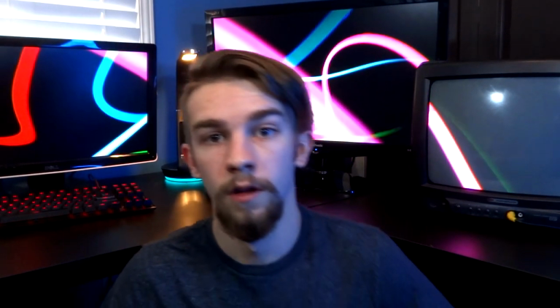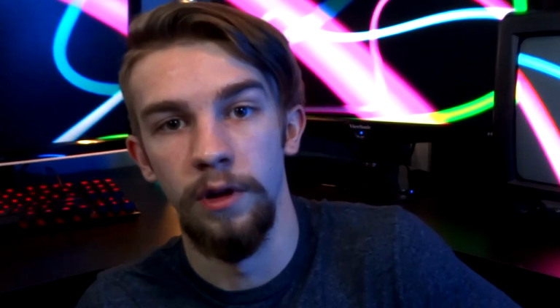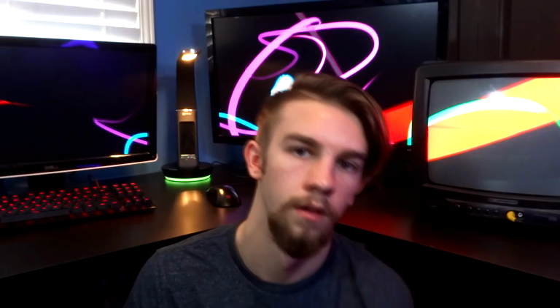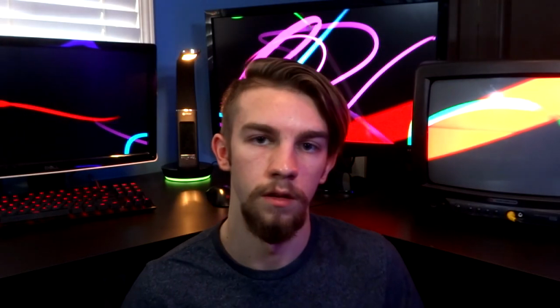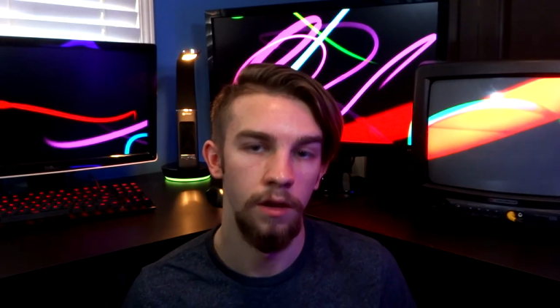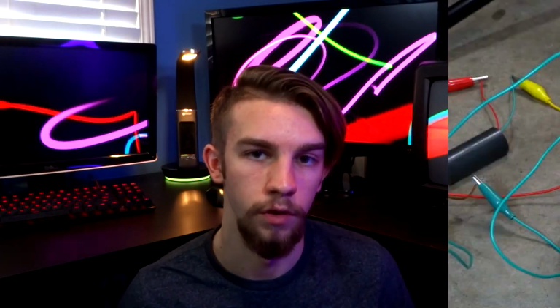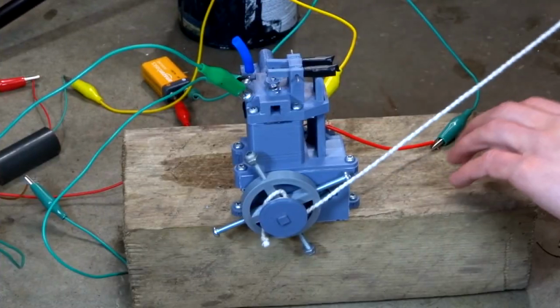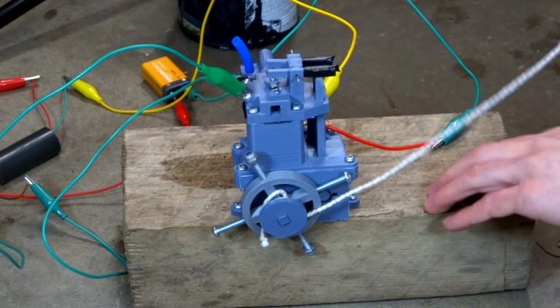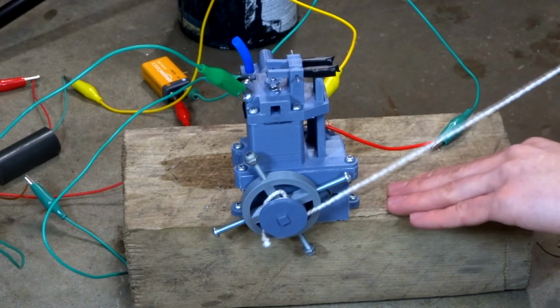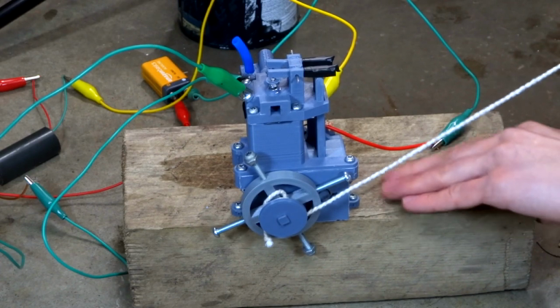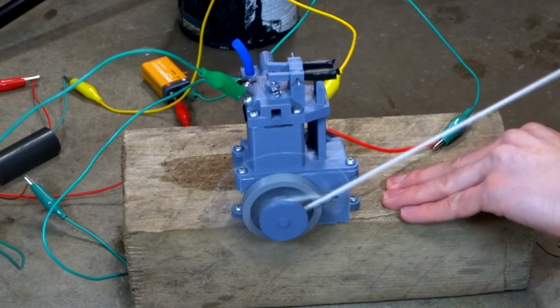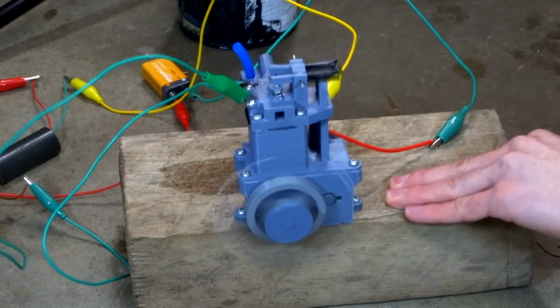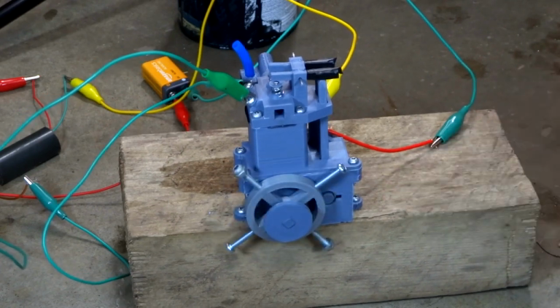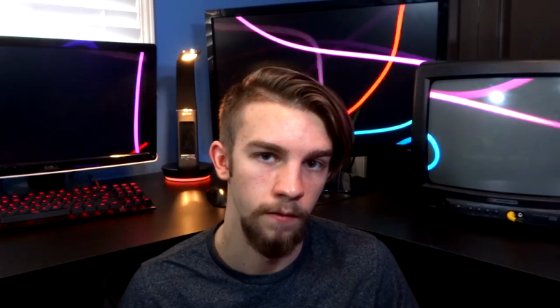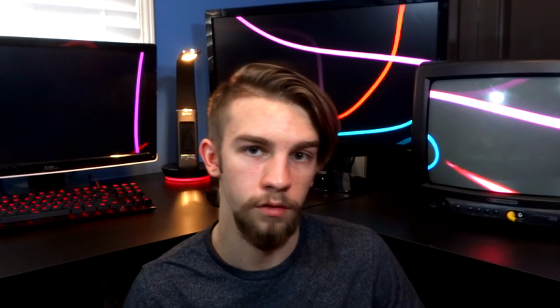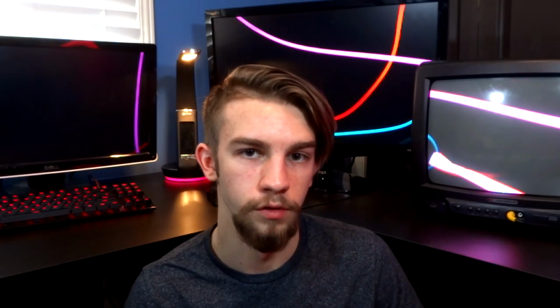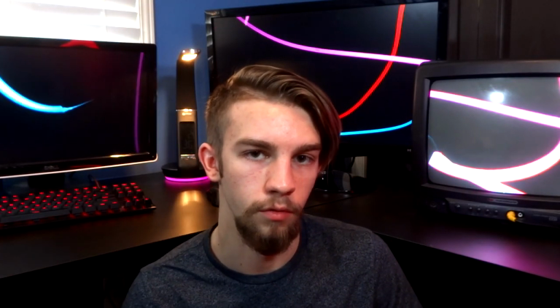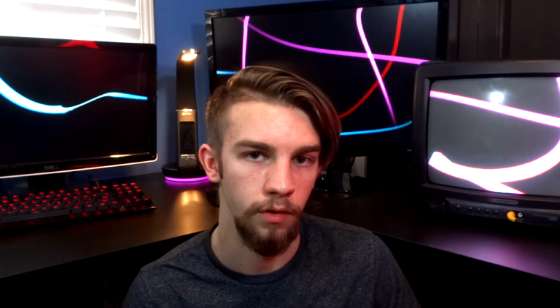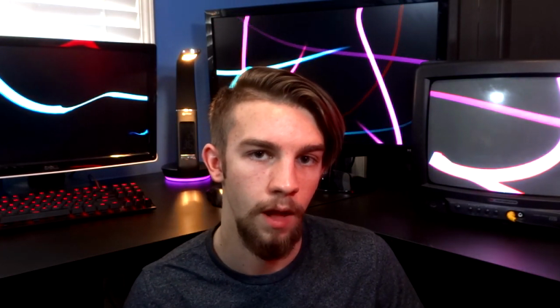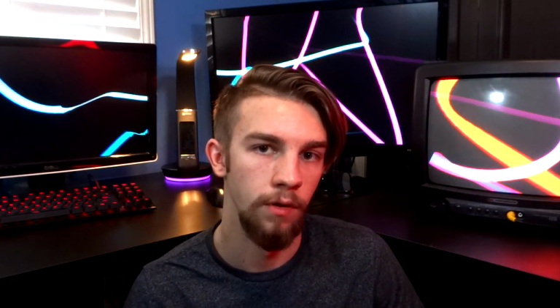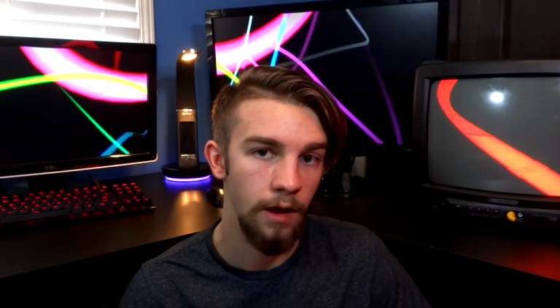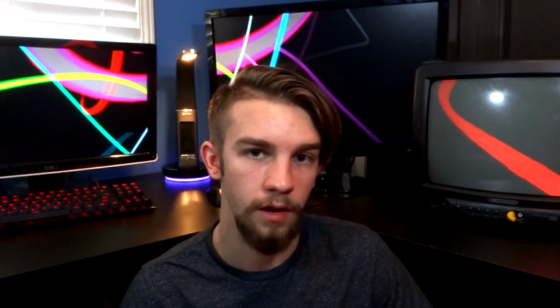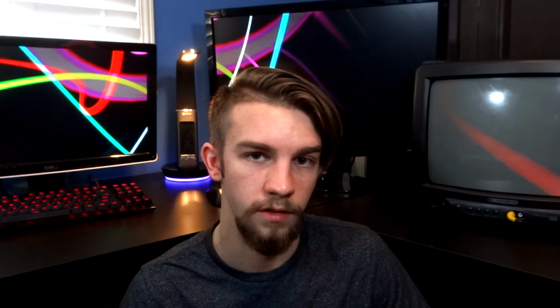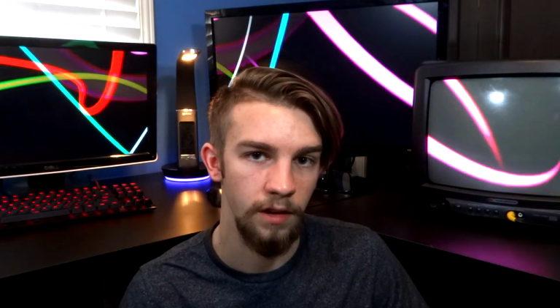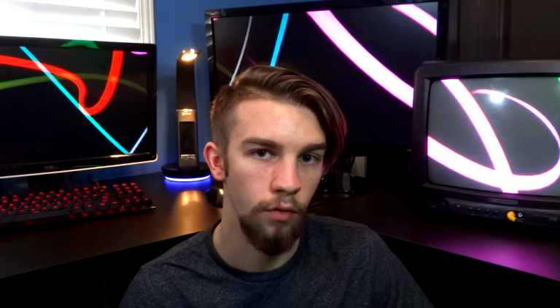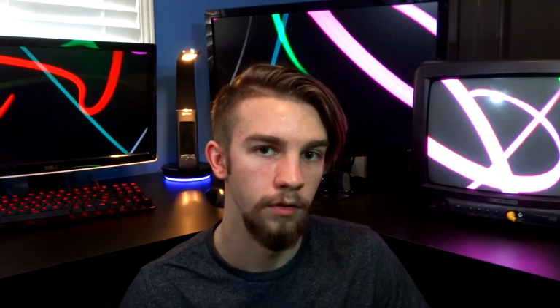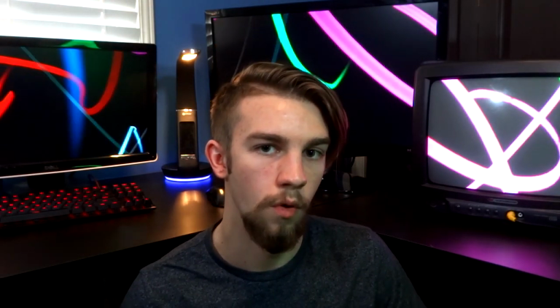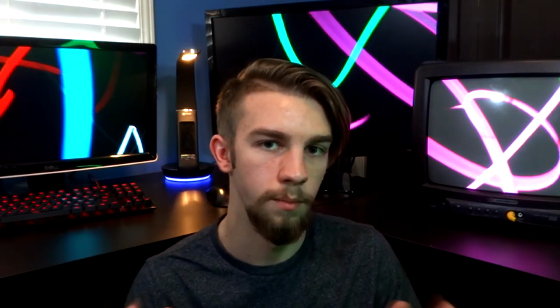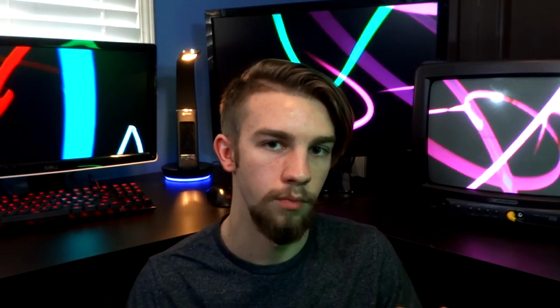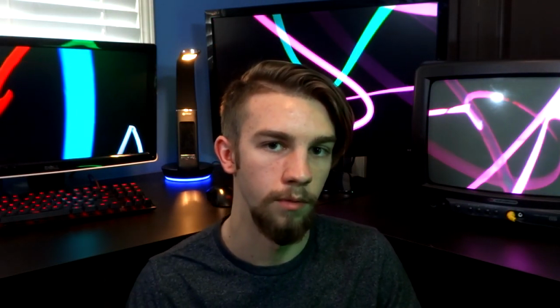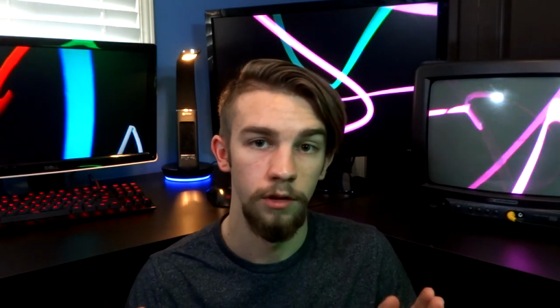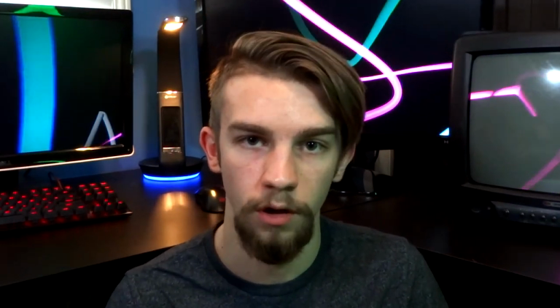Hello again. In the last video I was showing my engine and some of its flaws. It was the first iteration, however I decided to dedicate this whole video to one of its major problems: compression.